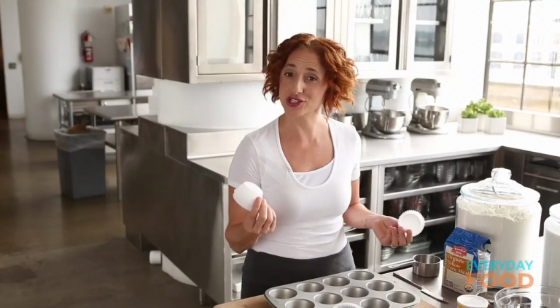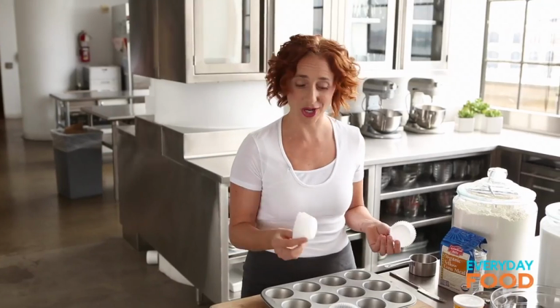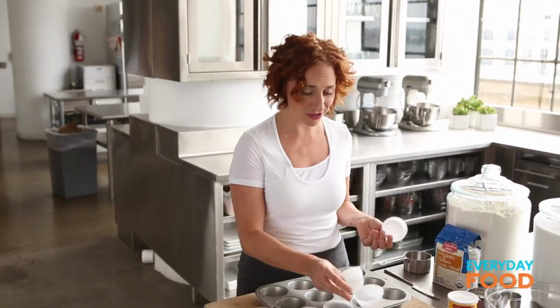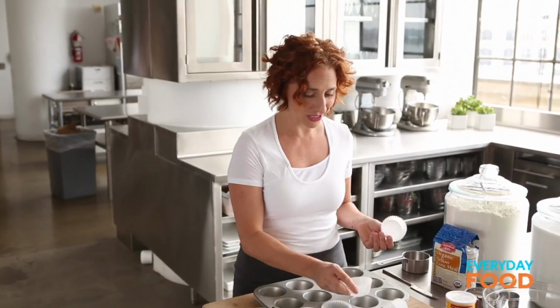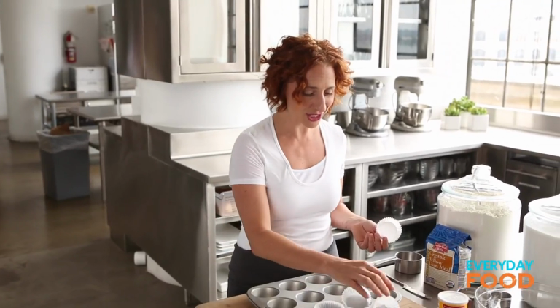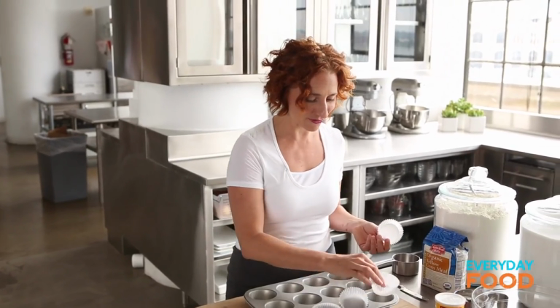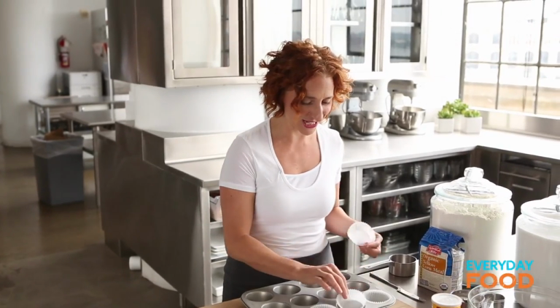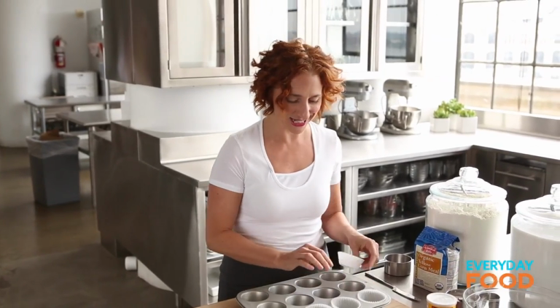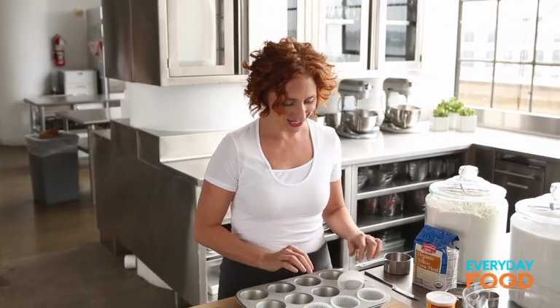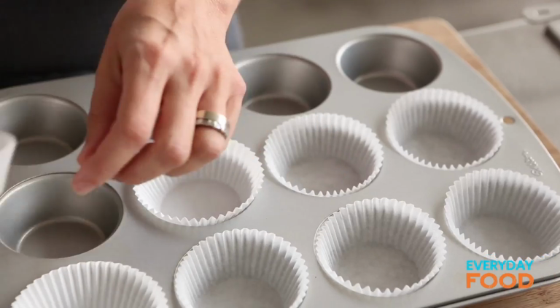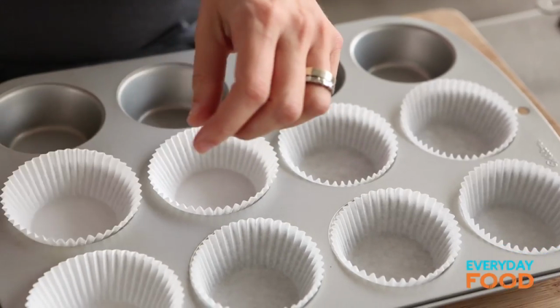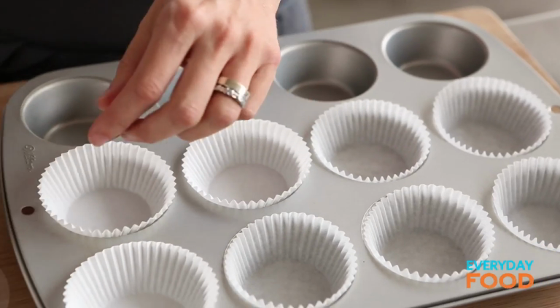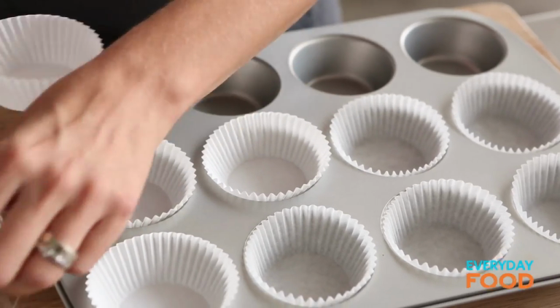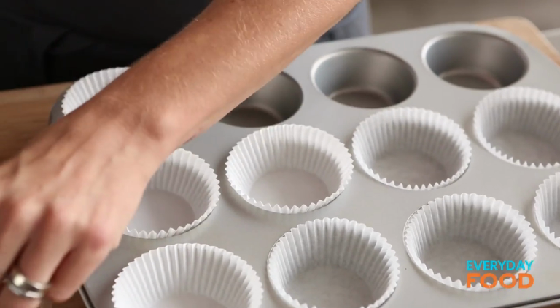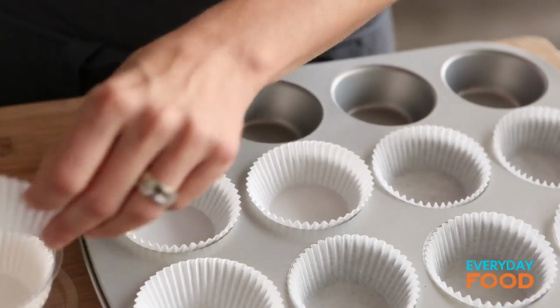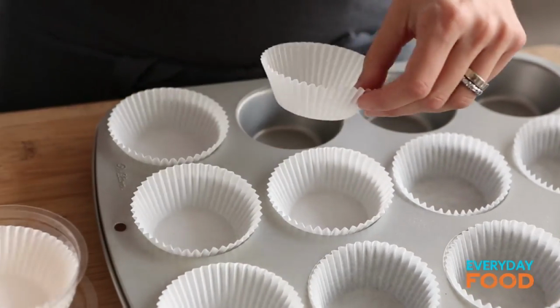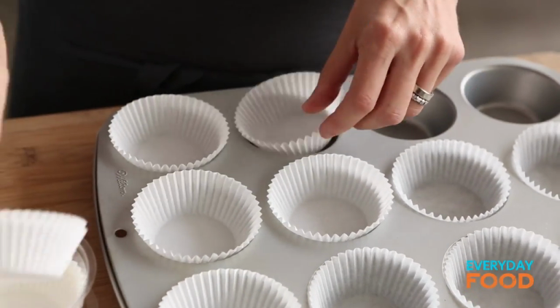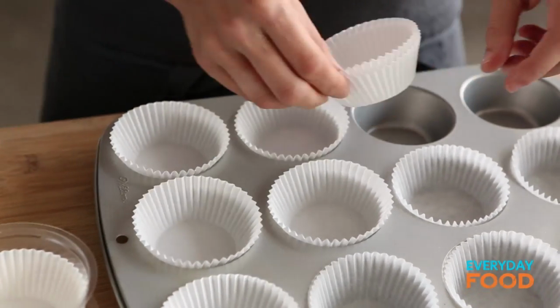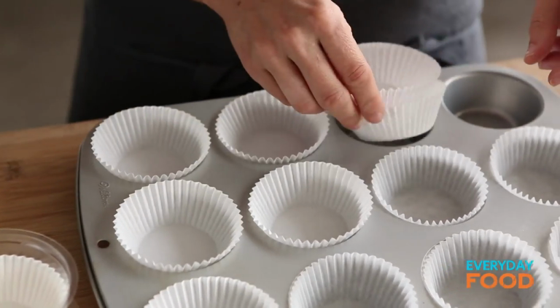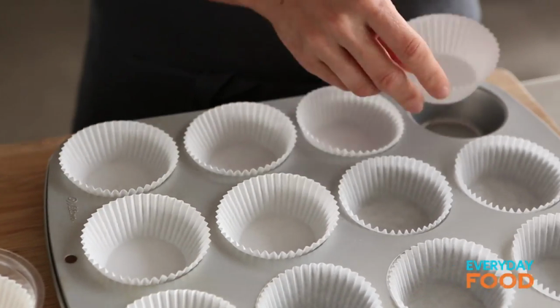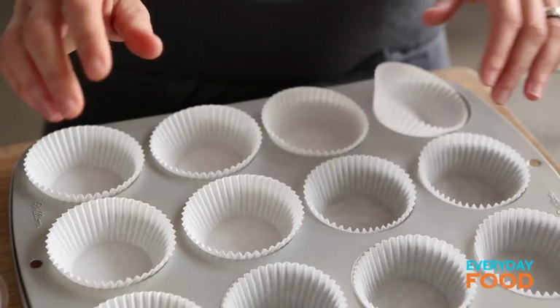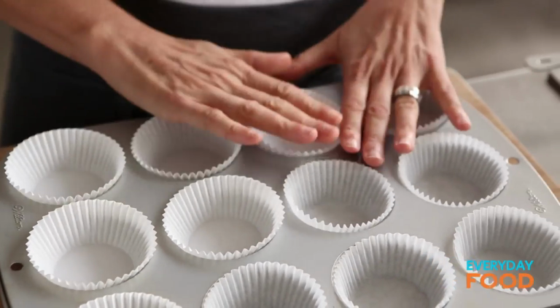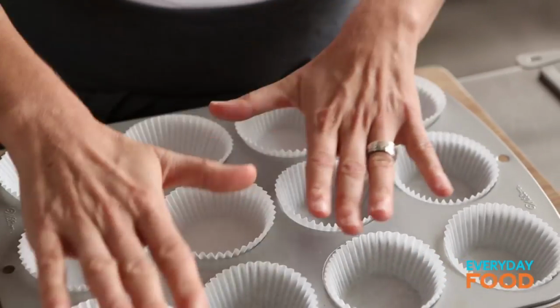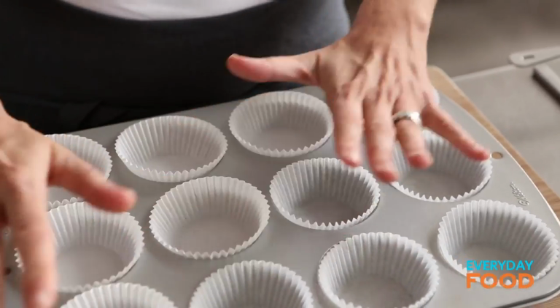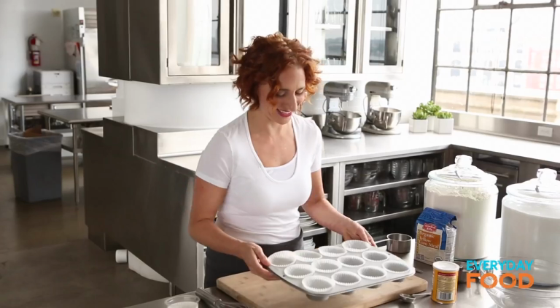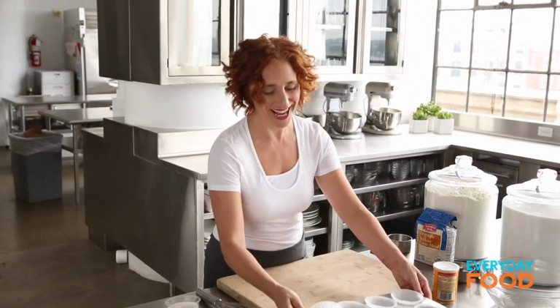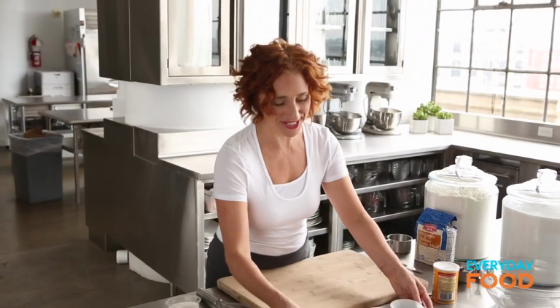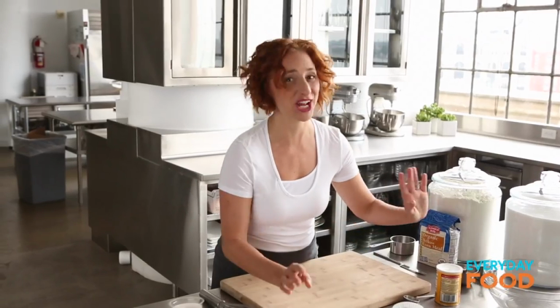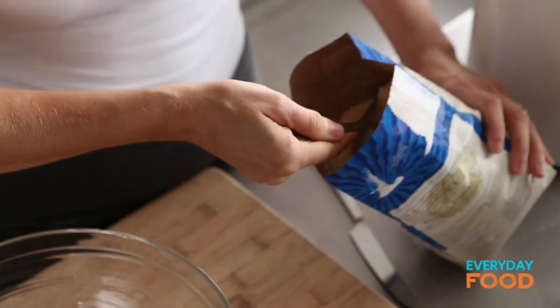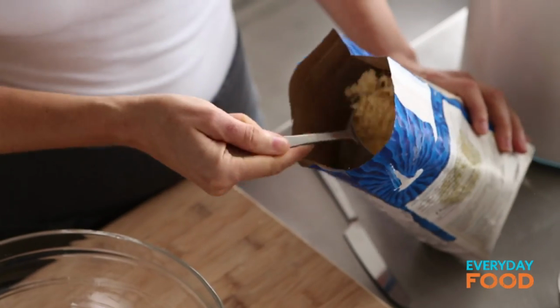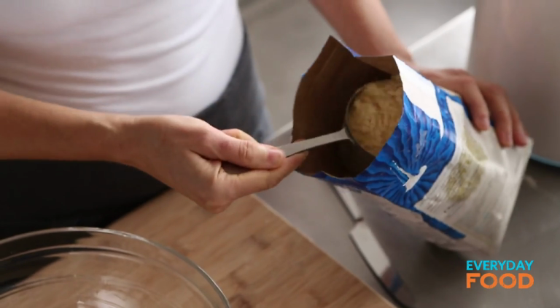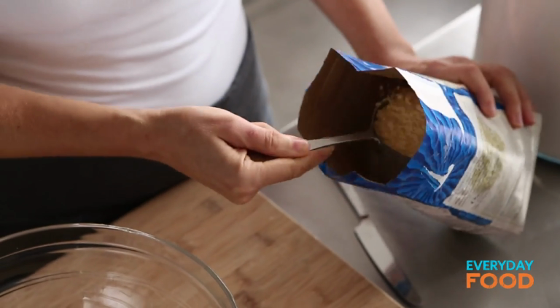First thing you want to do: line your muffin tins with muffin tin liners. Preheat your oven to 400 degrees, and then you are almost halfway done. It's actually super easy.